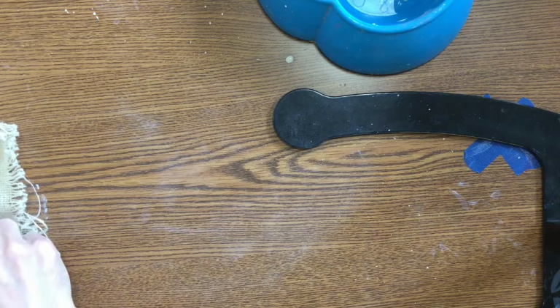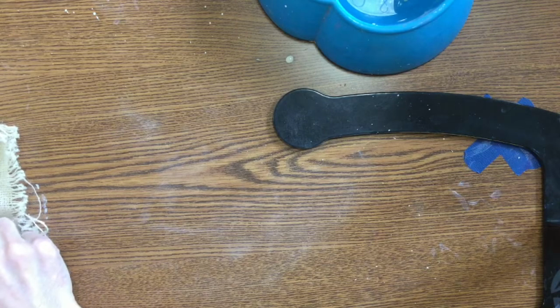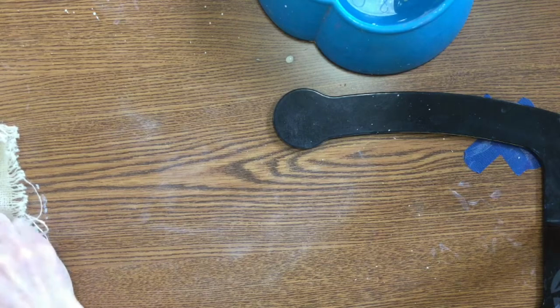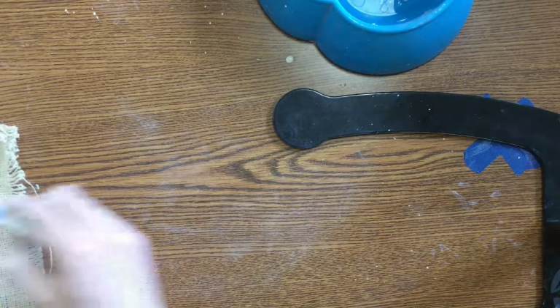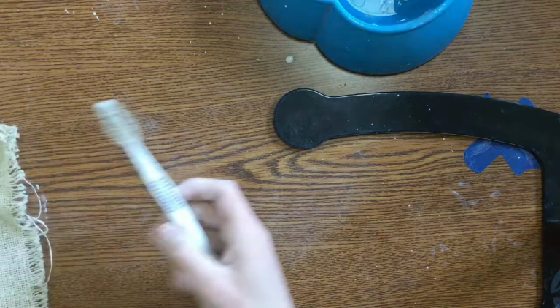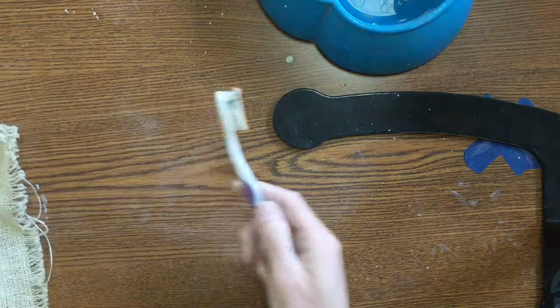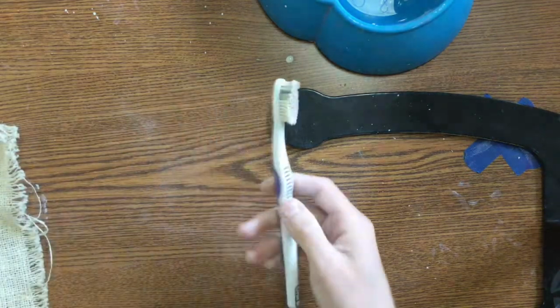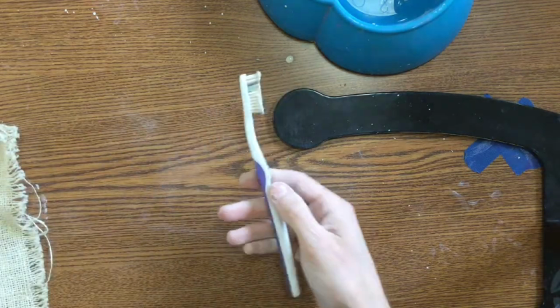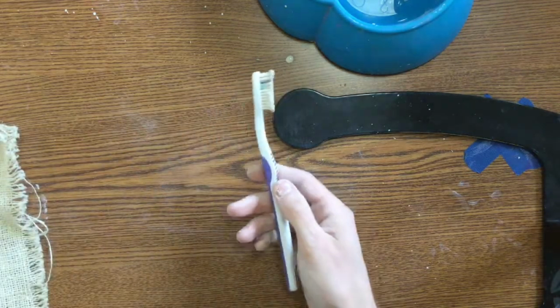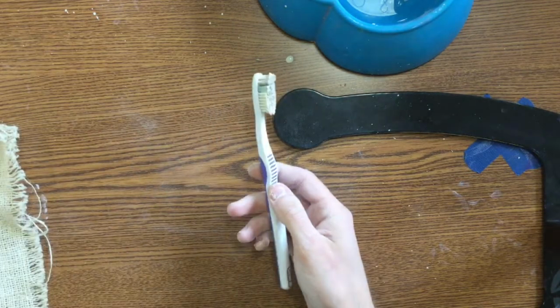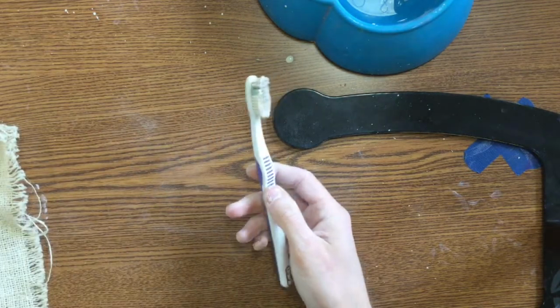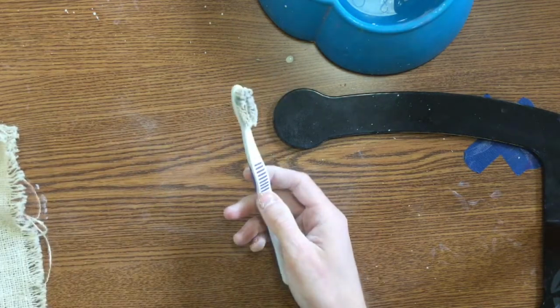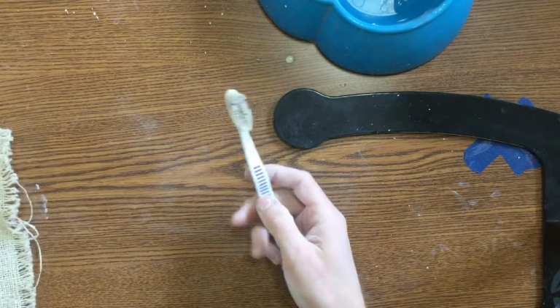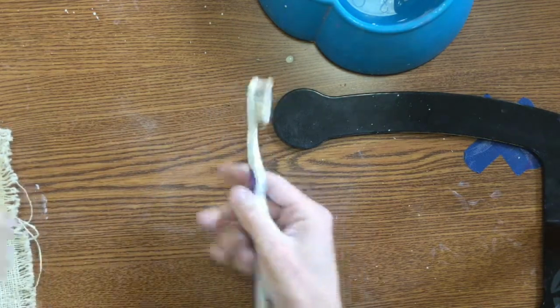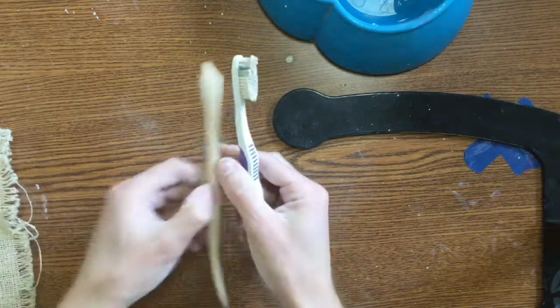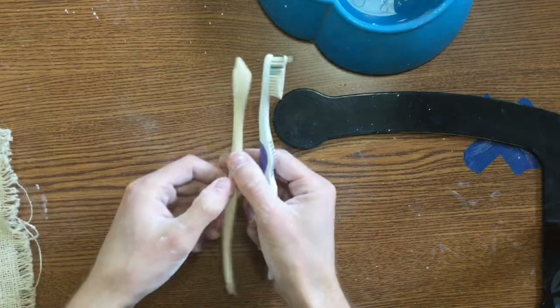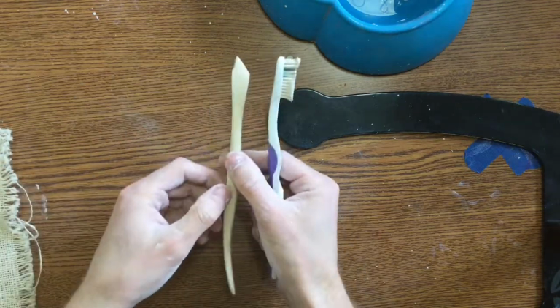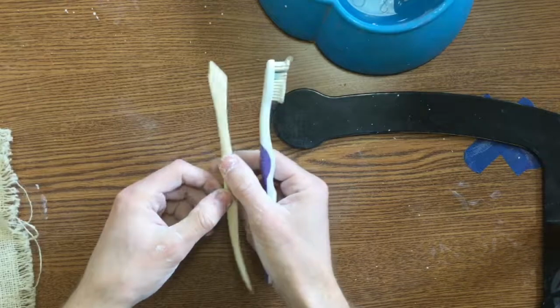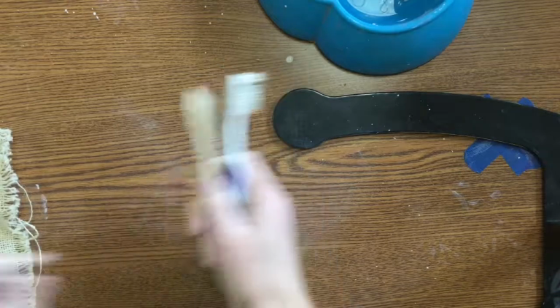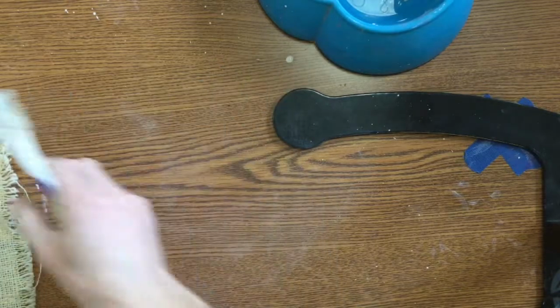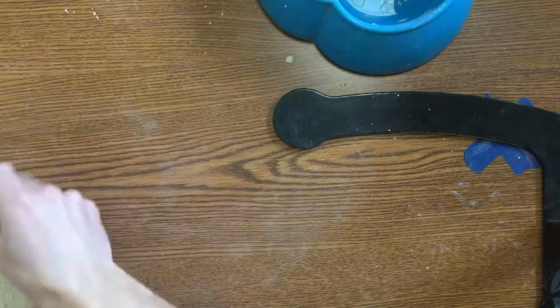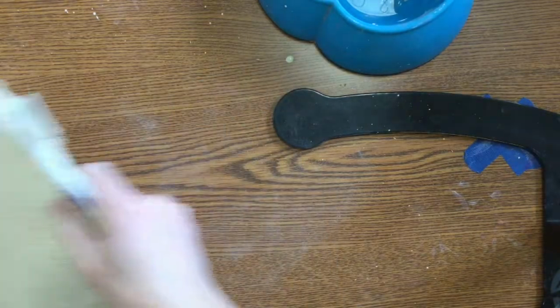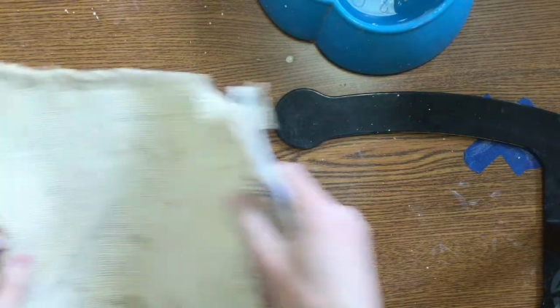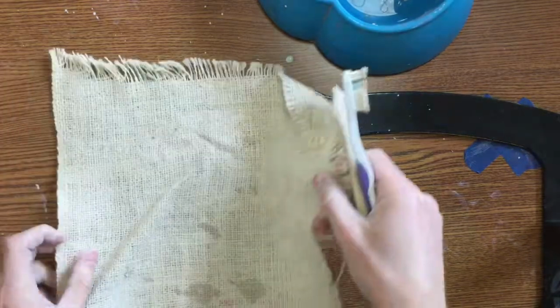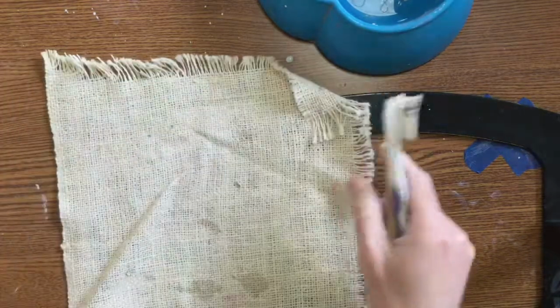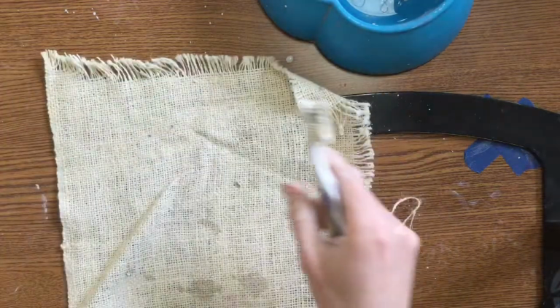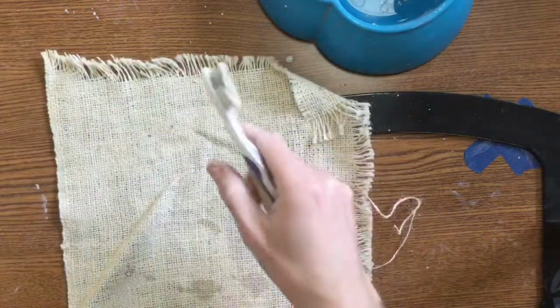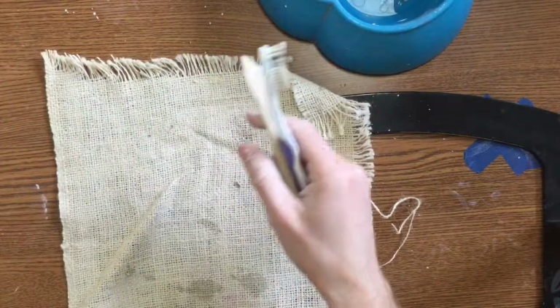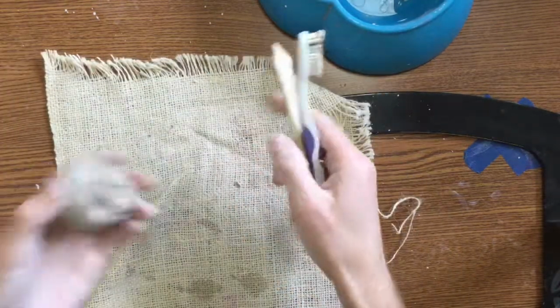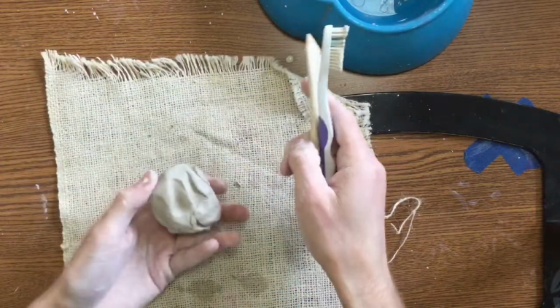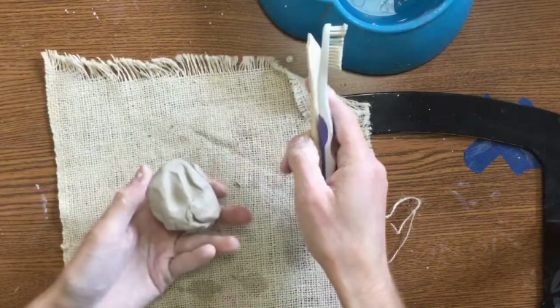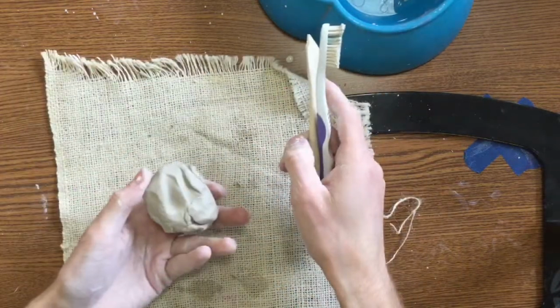Hey guys, today you need to get a toothbrush, you need to get a clay wooden tool, you're going to get canvas, and you're going to get a piece of clay.